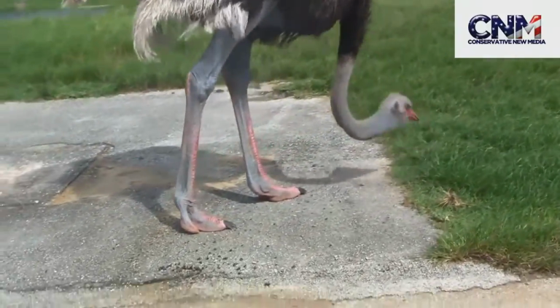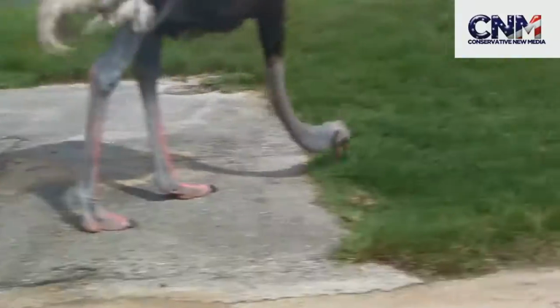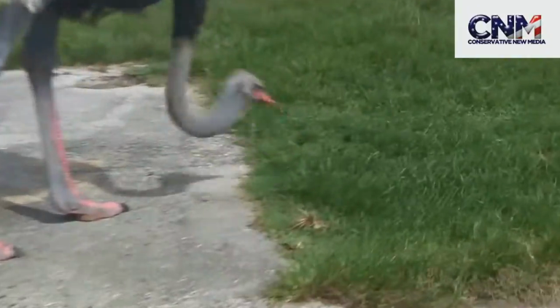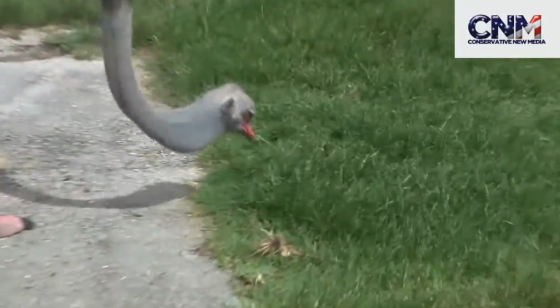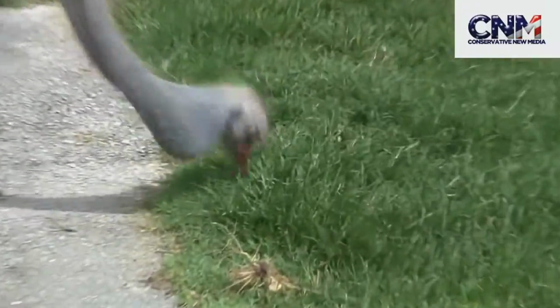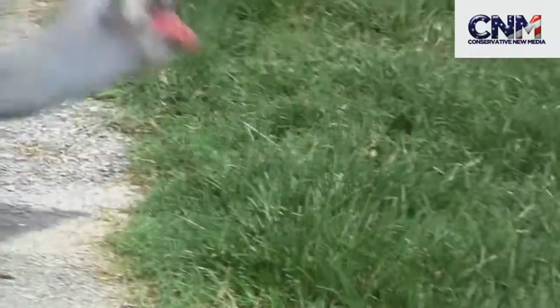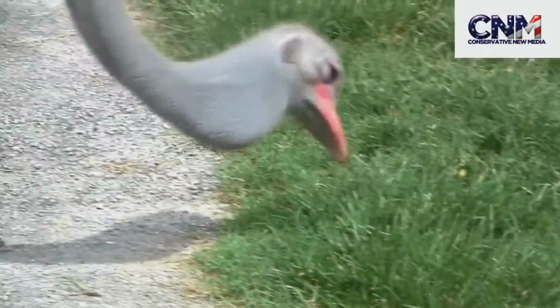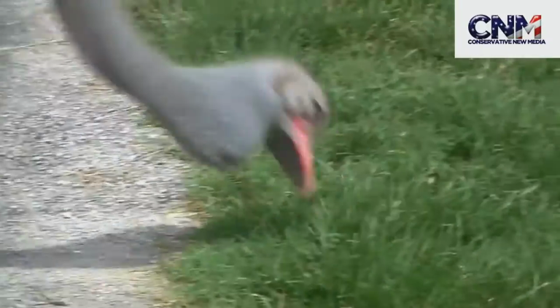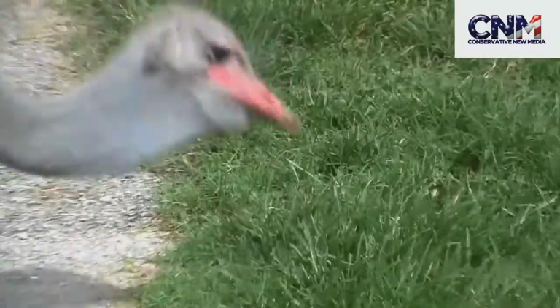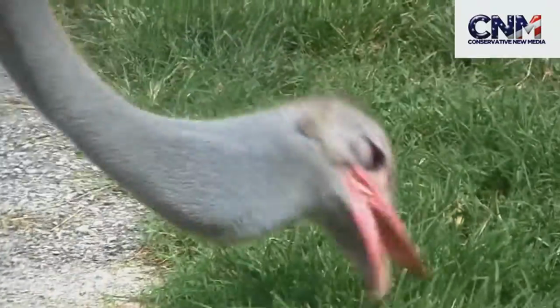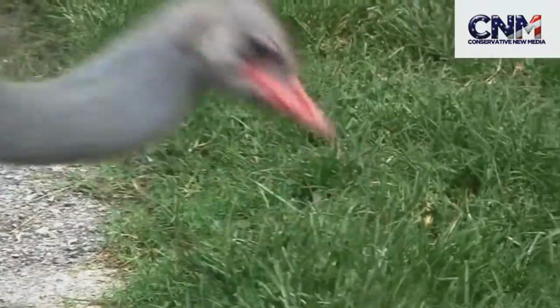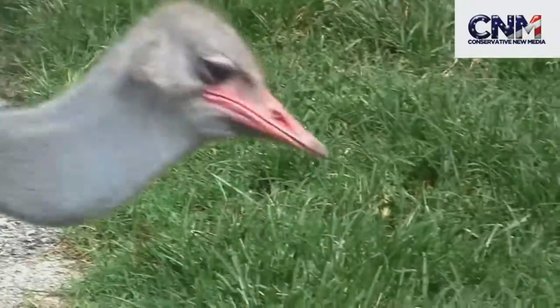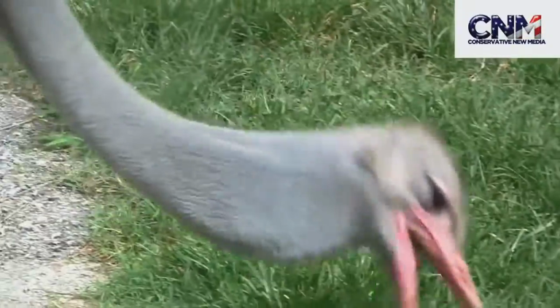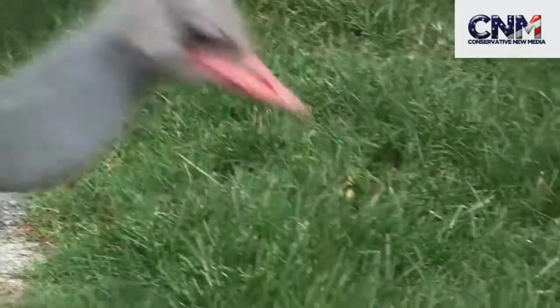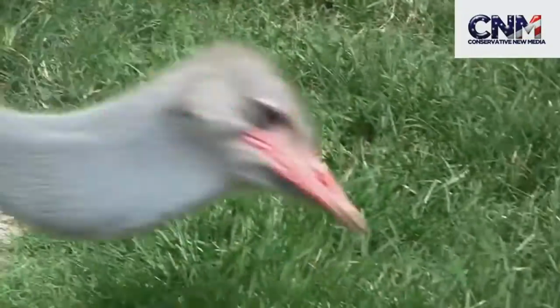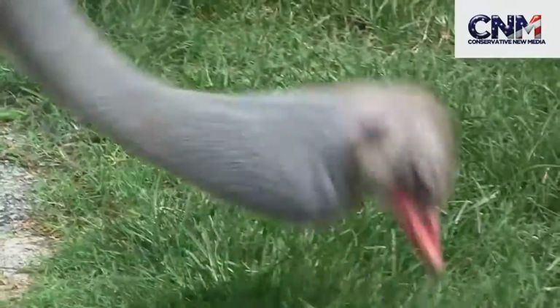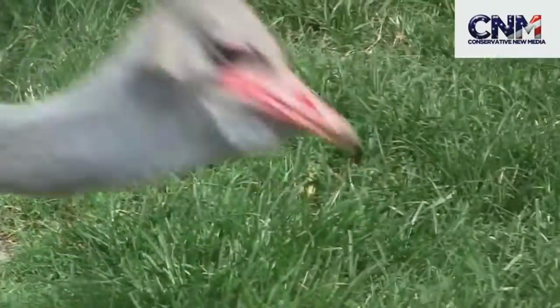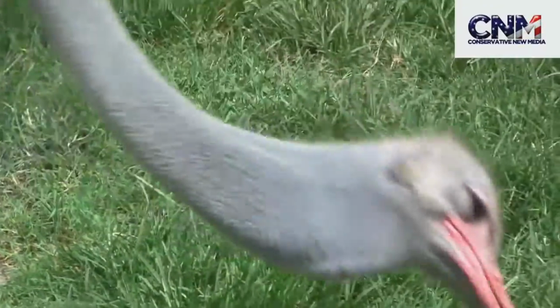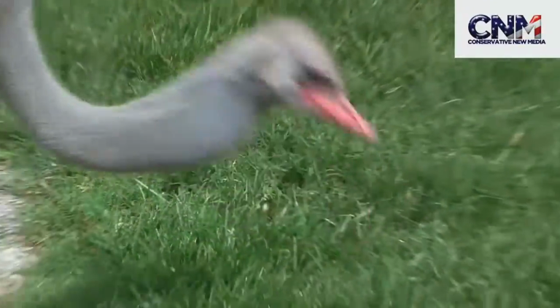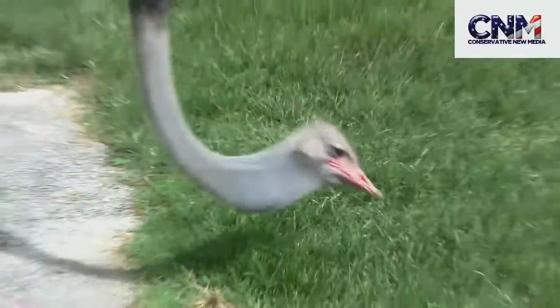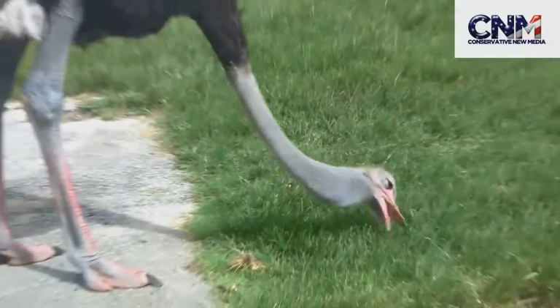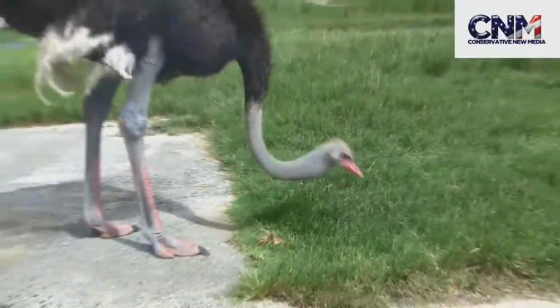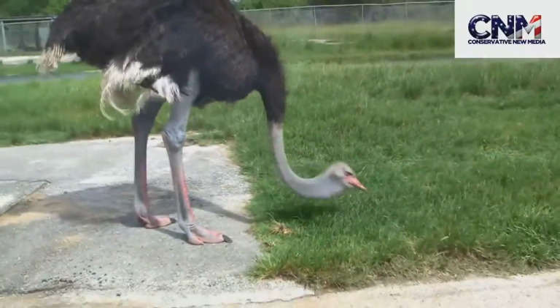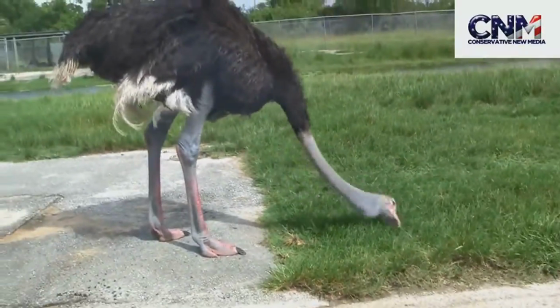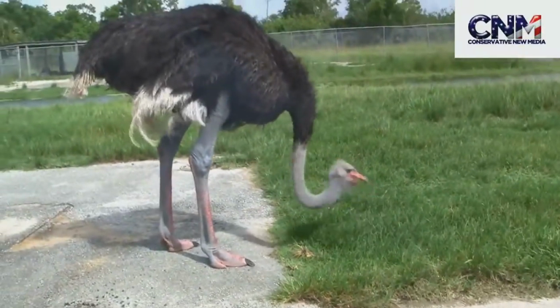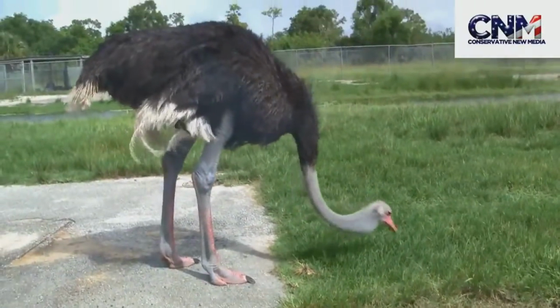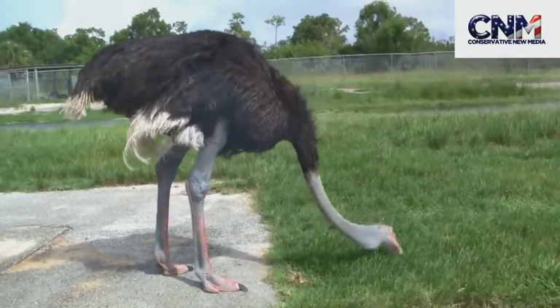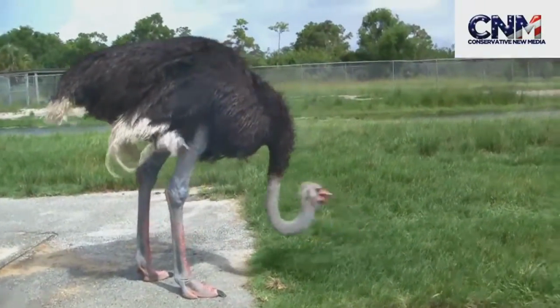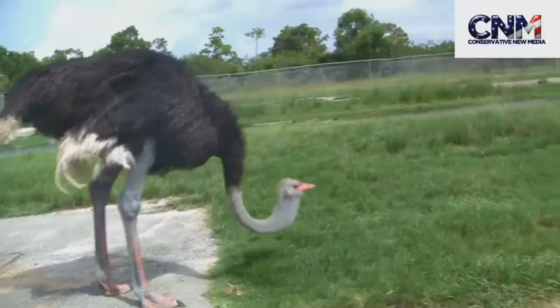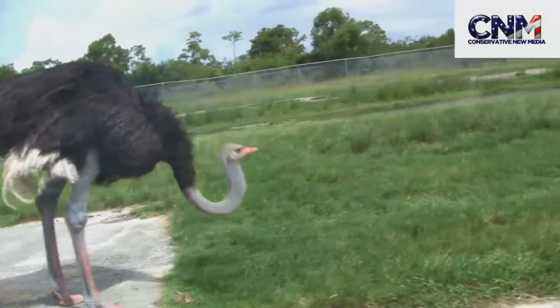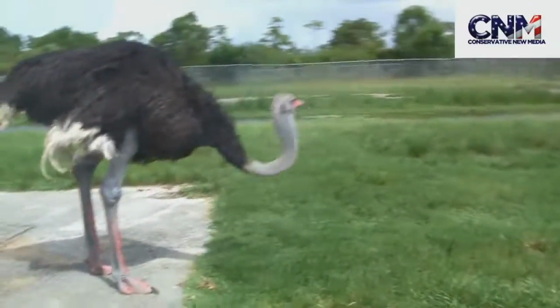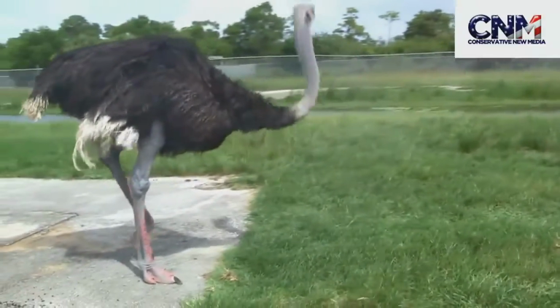Oh, now he wants some grass. He's going to chow on that. This guy's just munching. Nice. See you, bro.